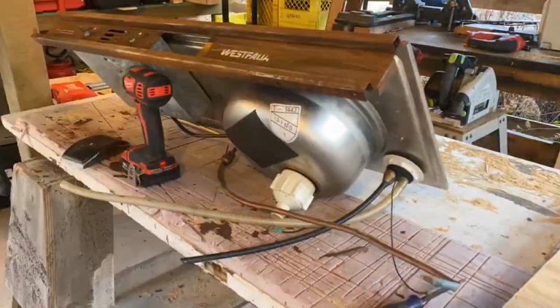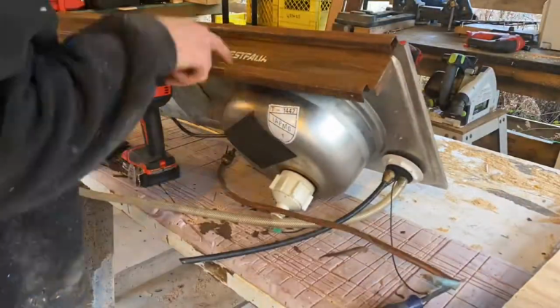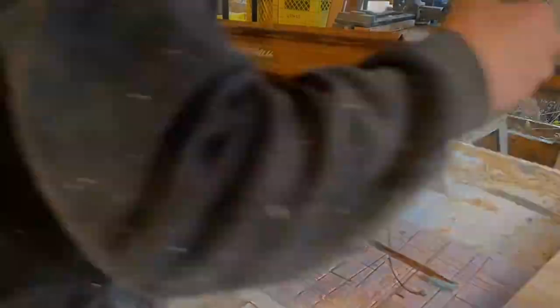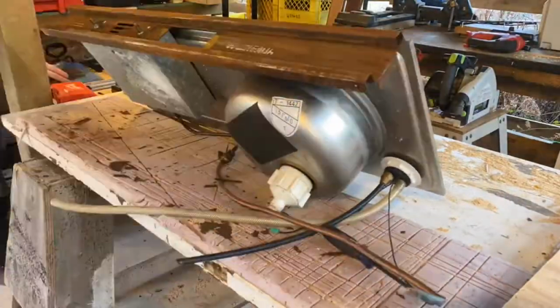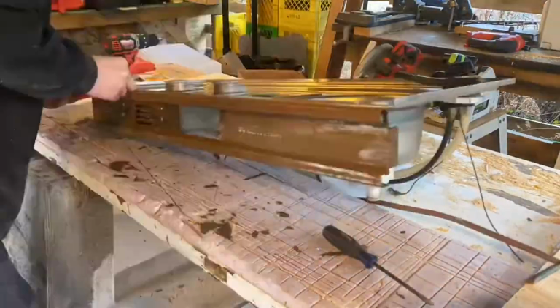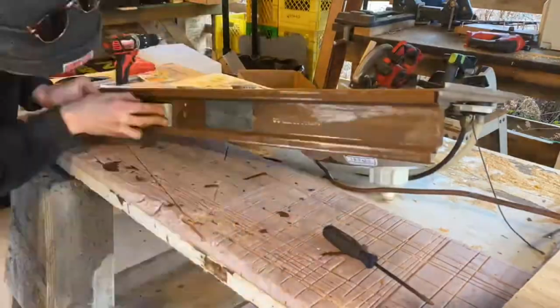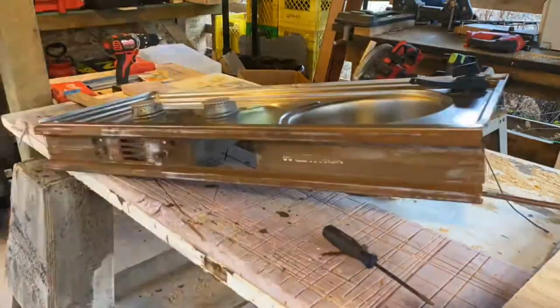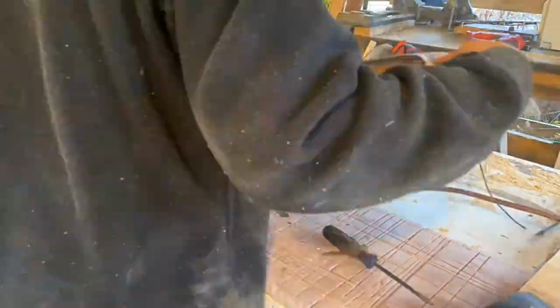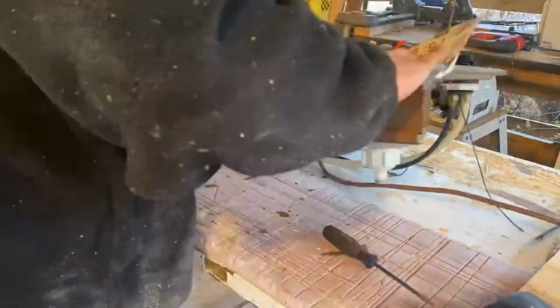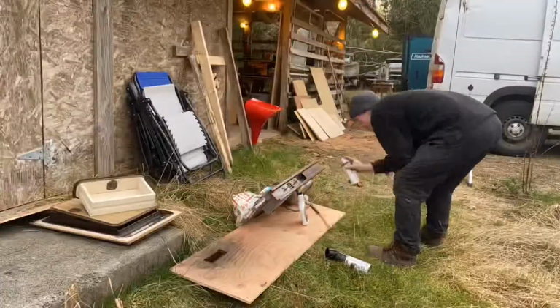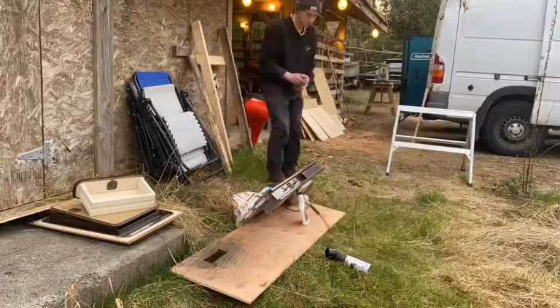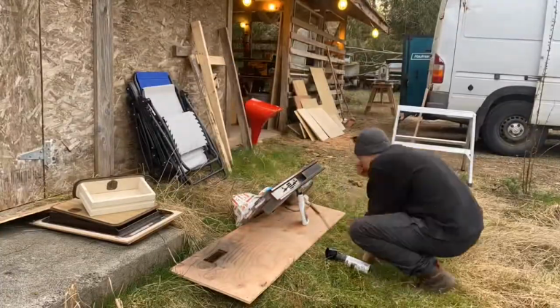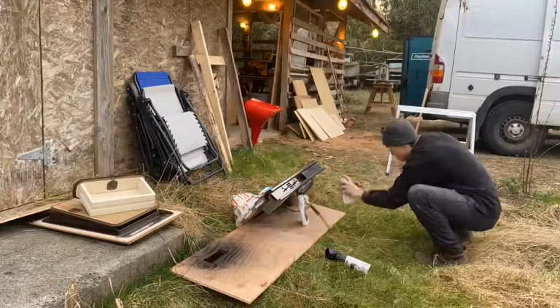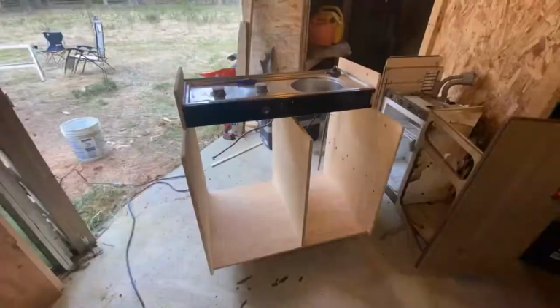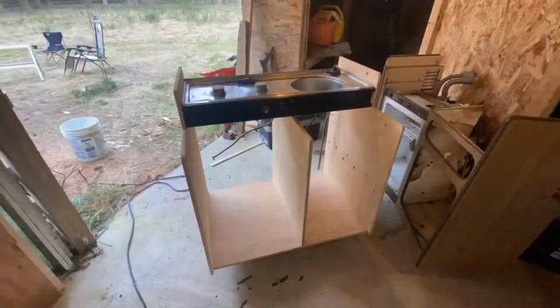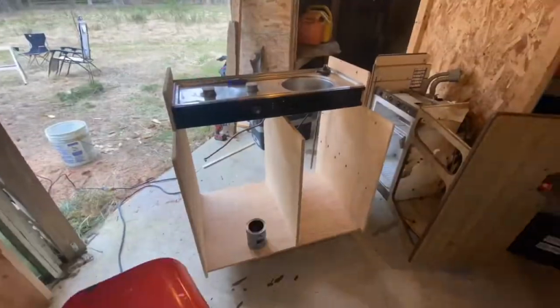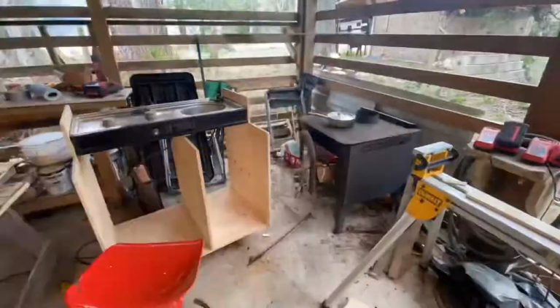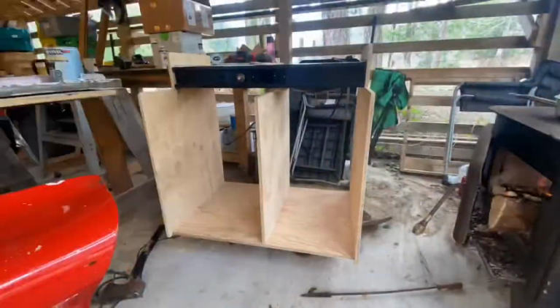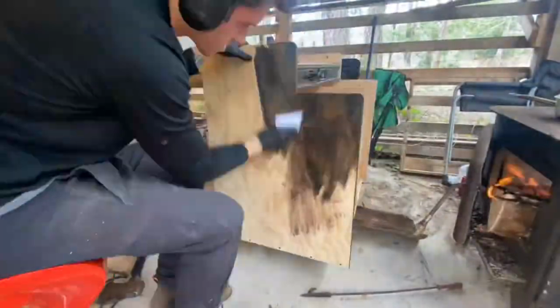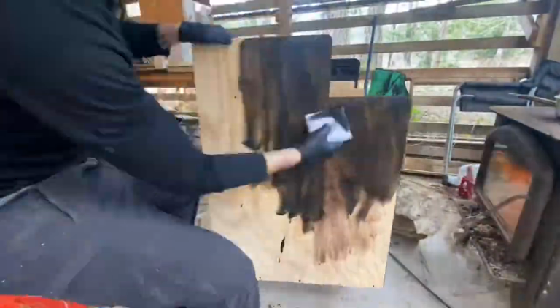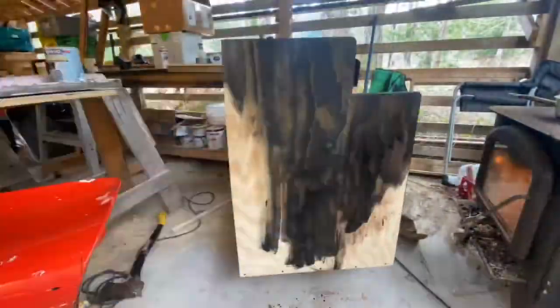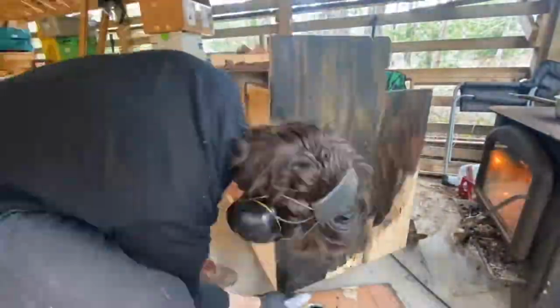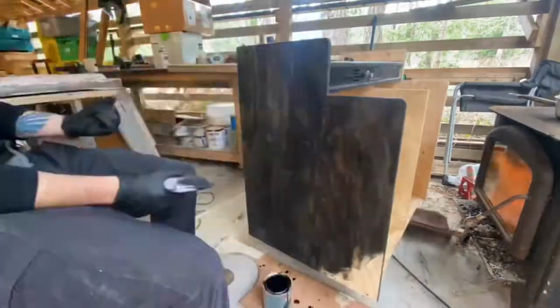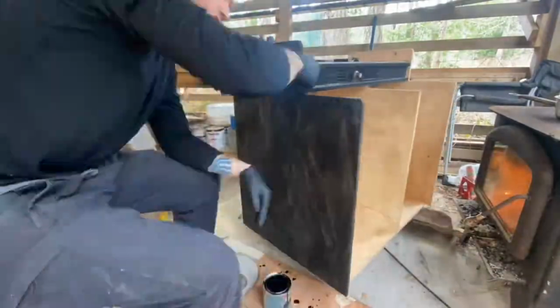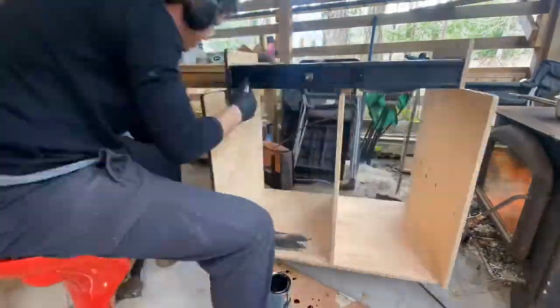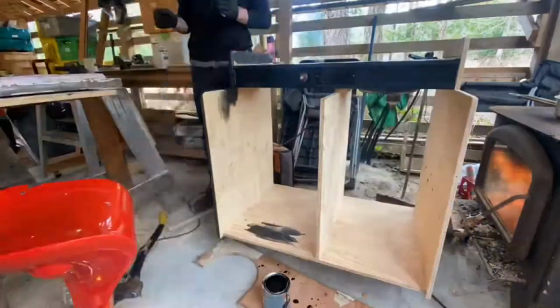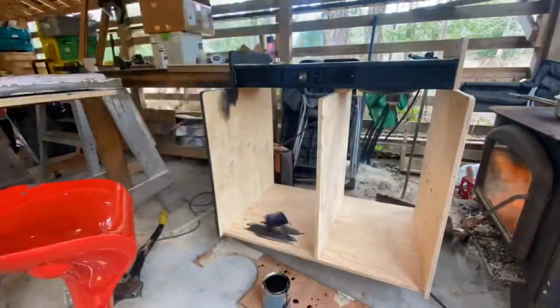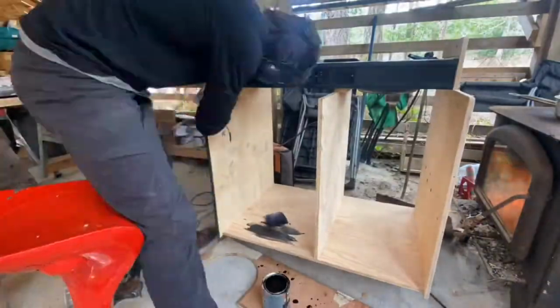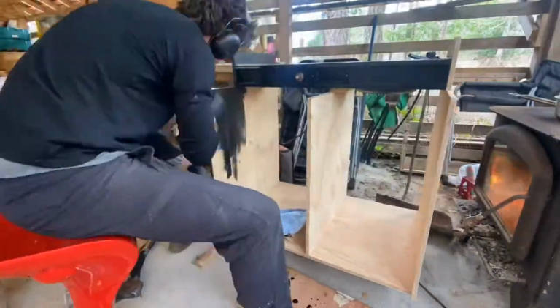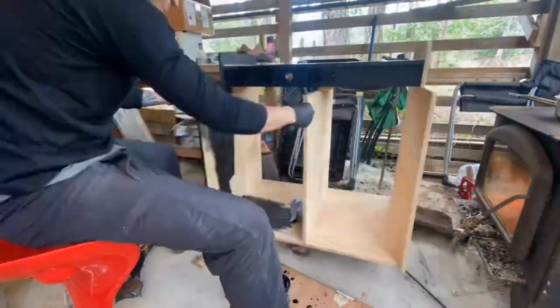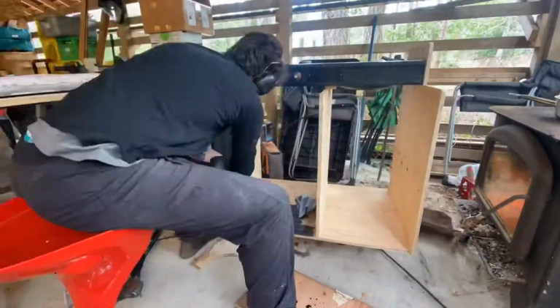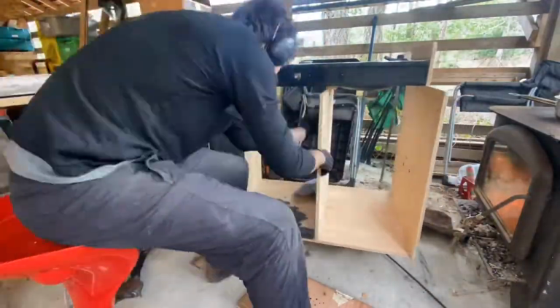The Westphalia face trim received a much needed sand and coat of paint, which instantly brought it back to life. I had my cabinet on roller casters, which made staining all angles an easier process.